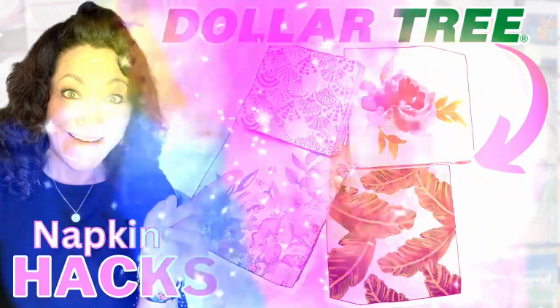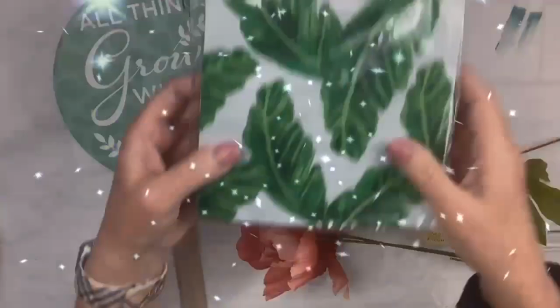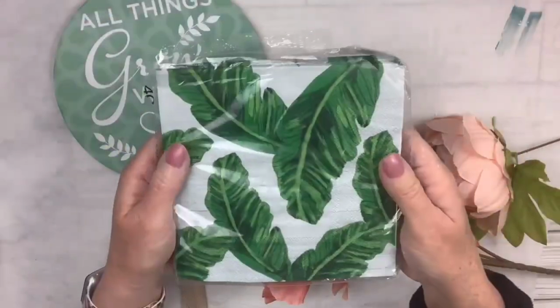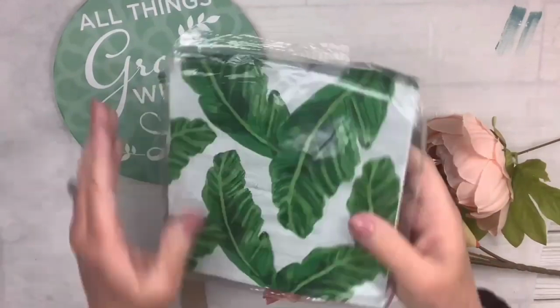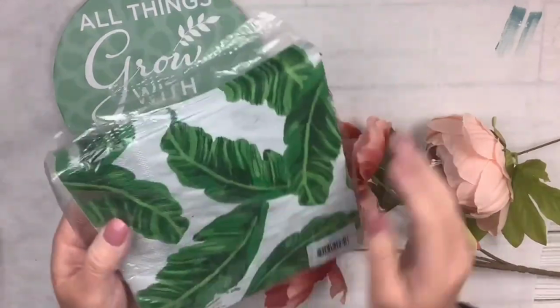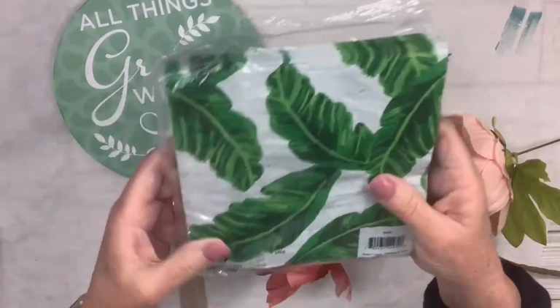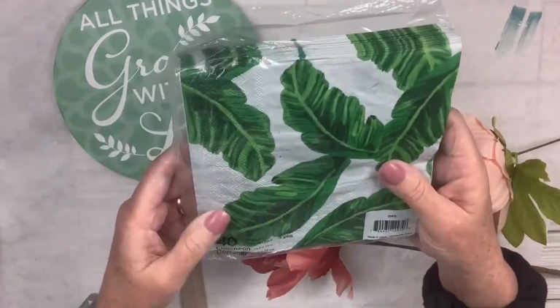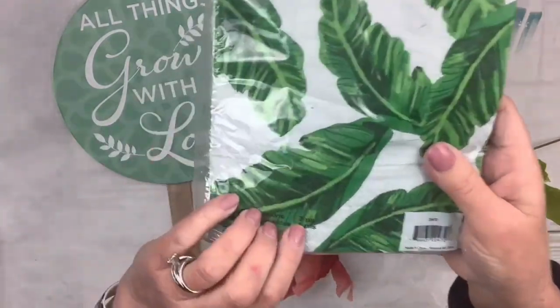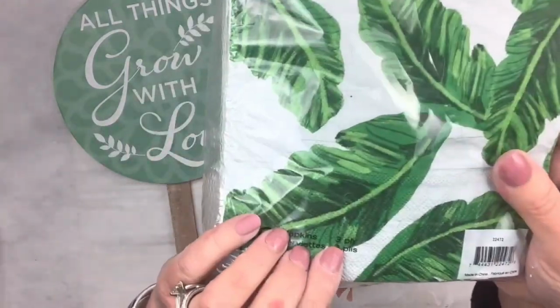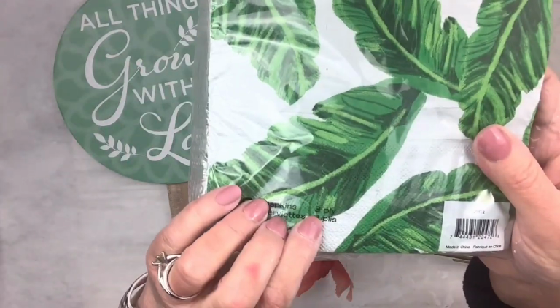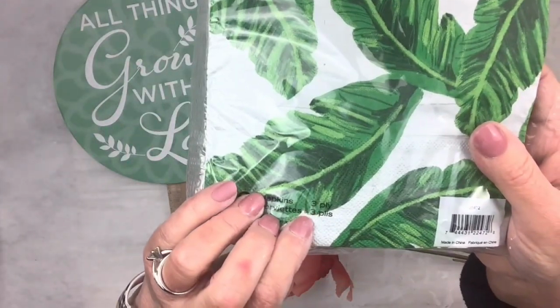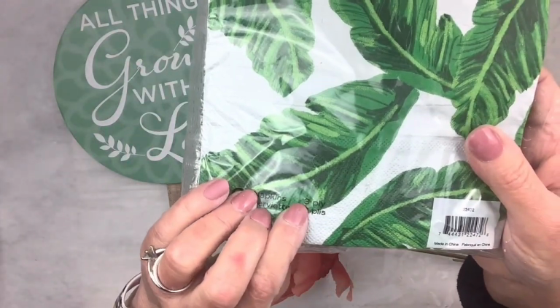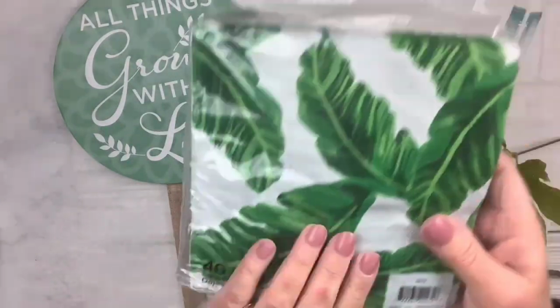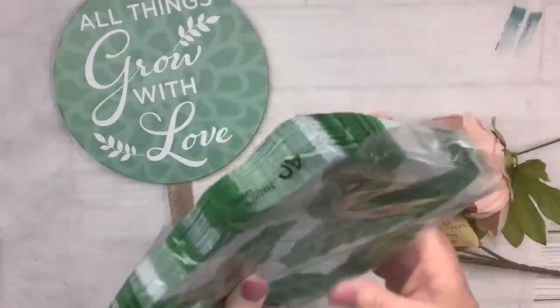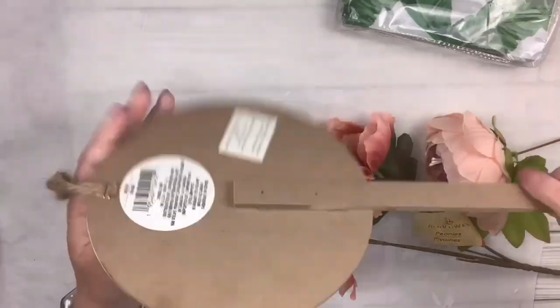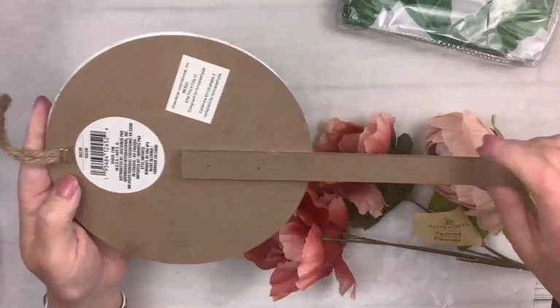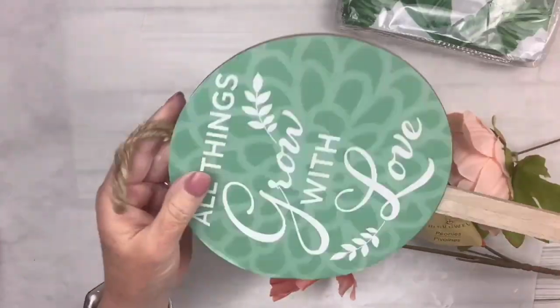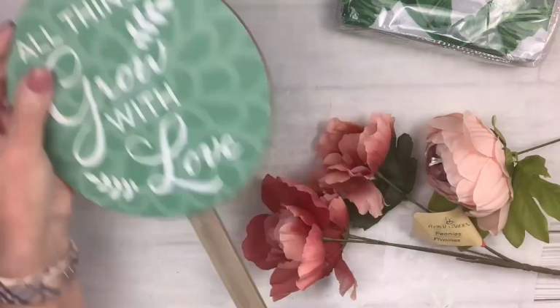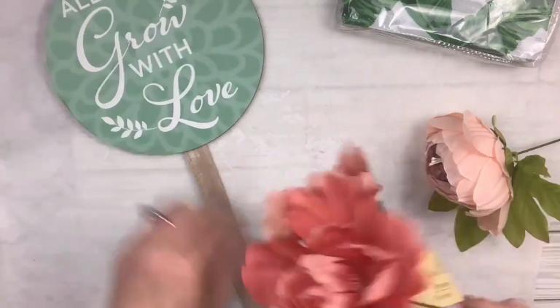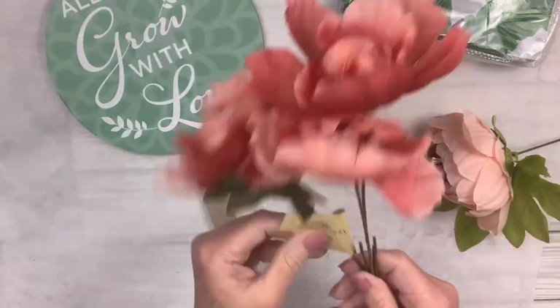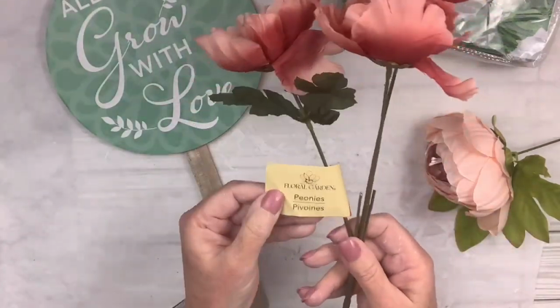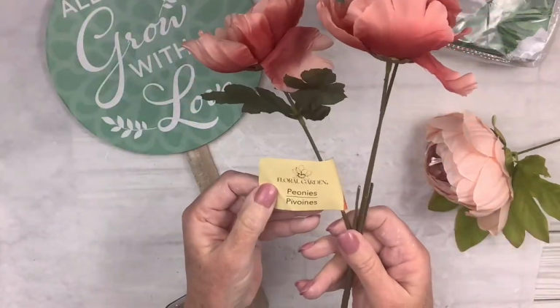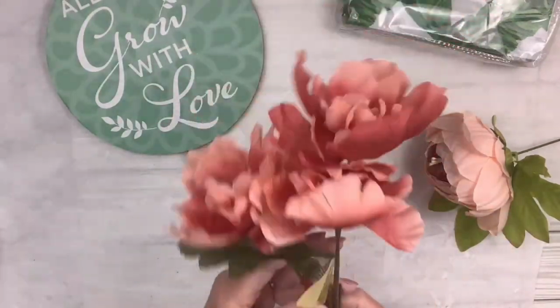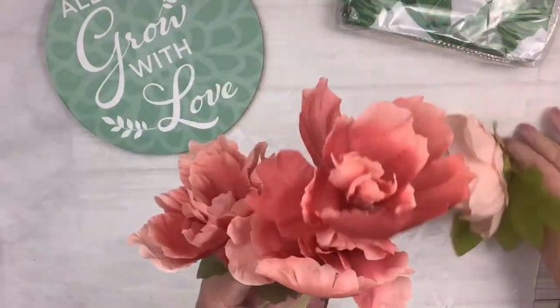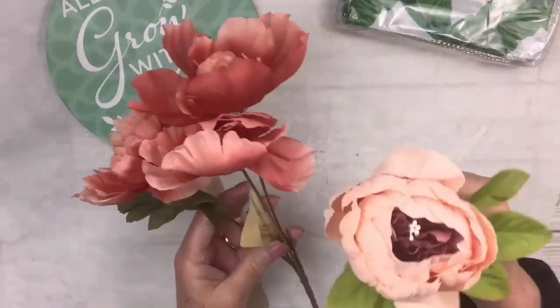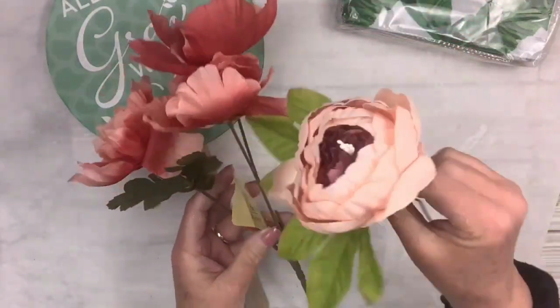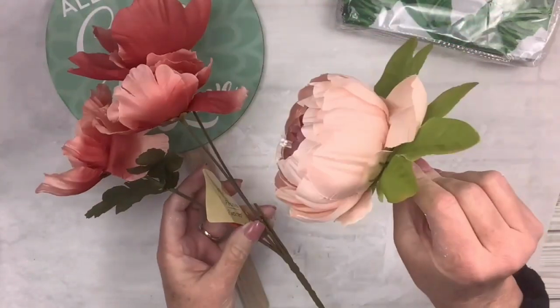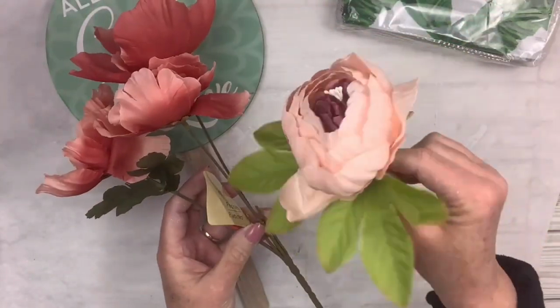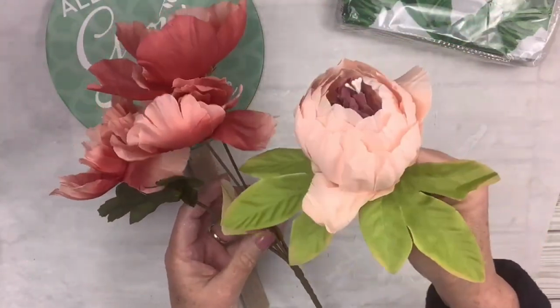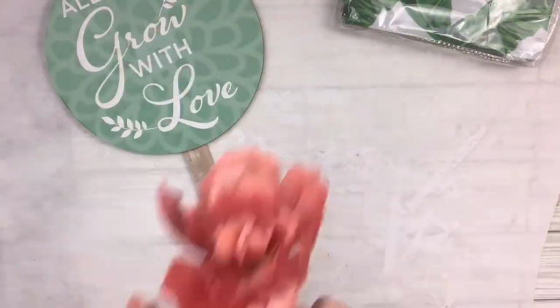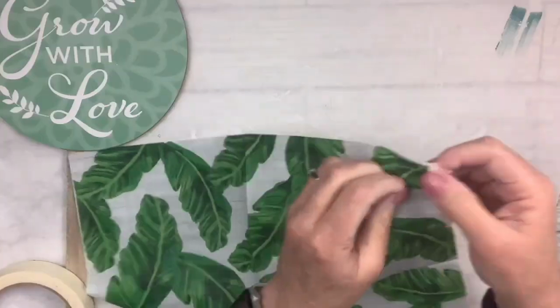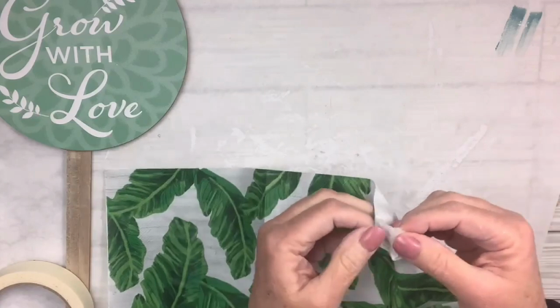I have these gorgeous napkins with these leaves on them. They are three ply and I've got this little sign from the Dollar Tree, and these are peonies from the Dollar Tree and one from Amazon. The Amazon ones are gorgeous.